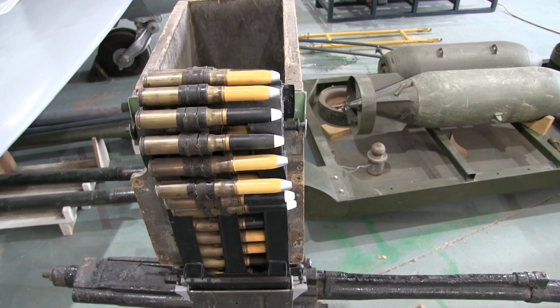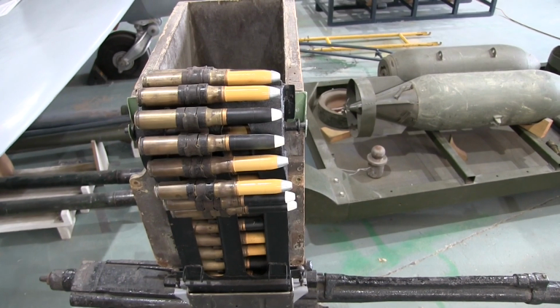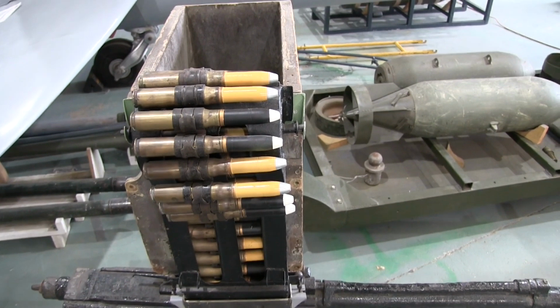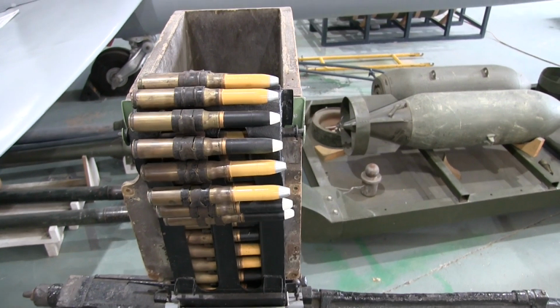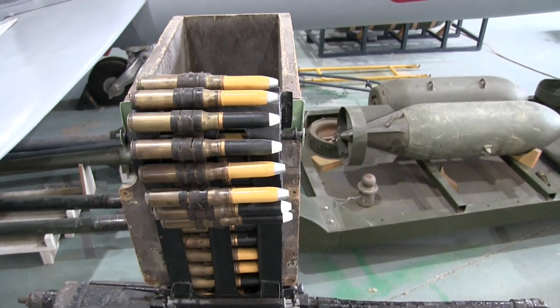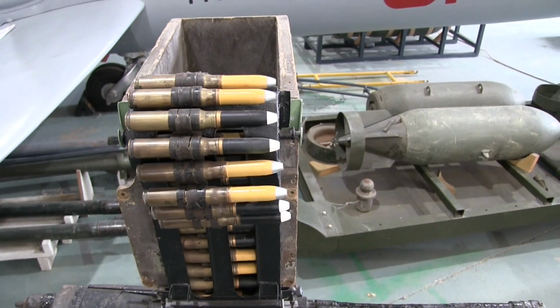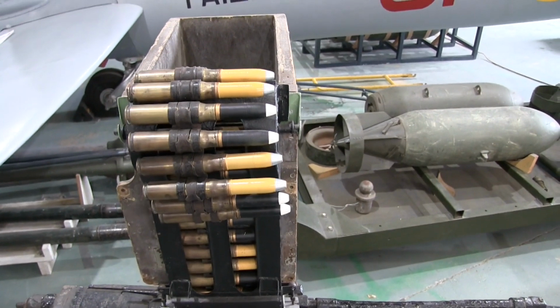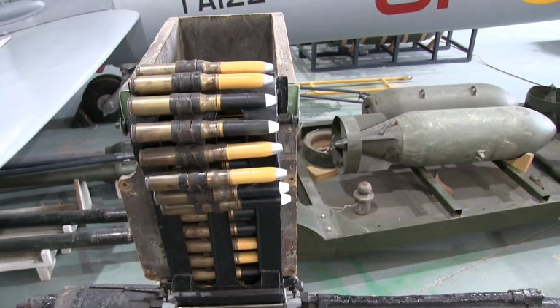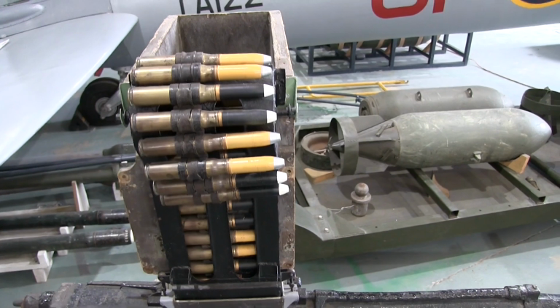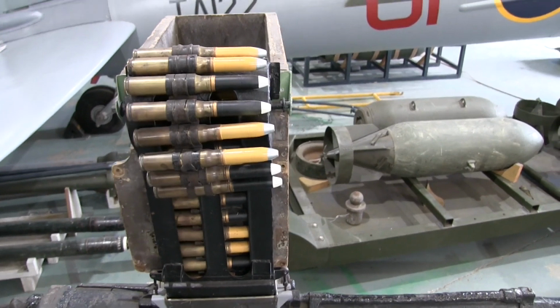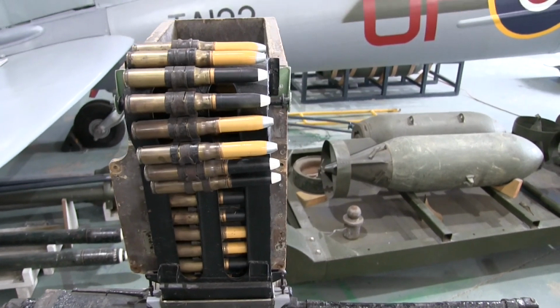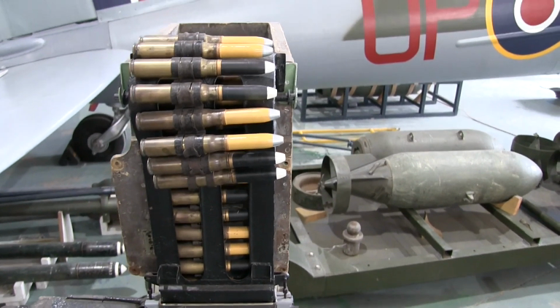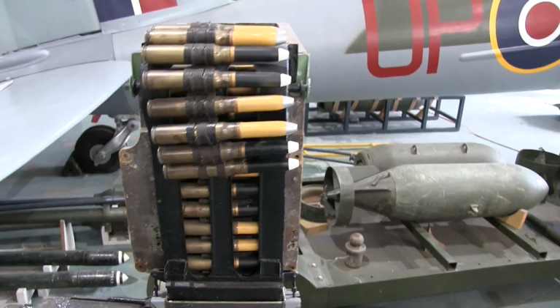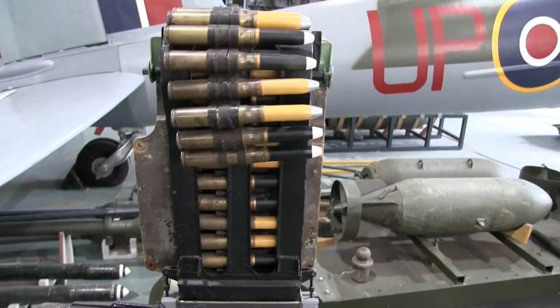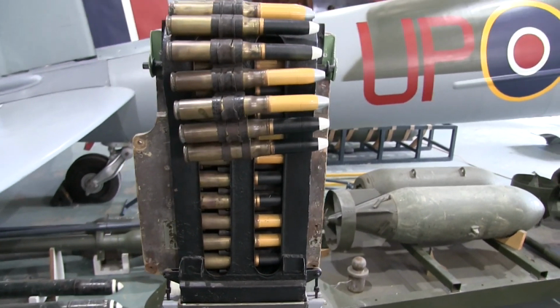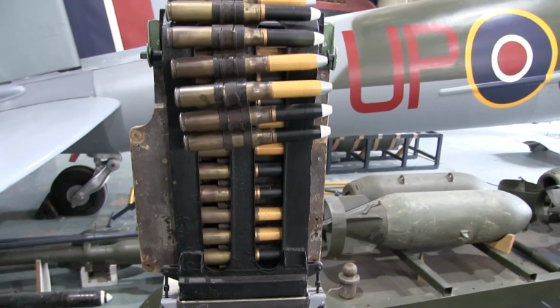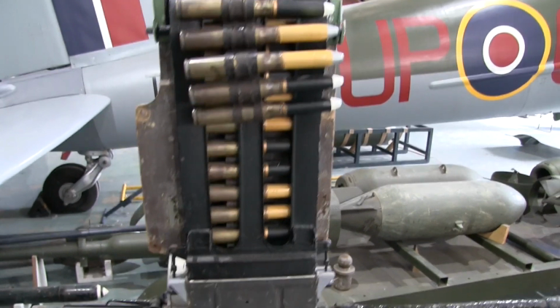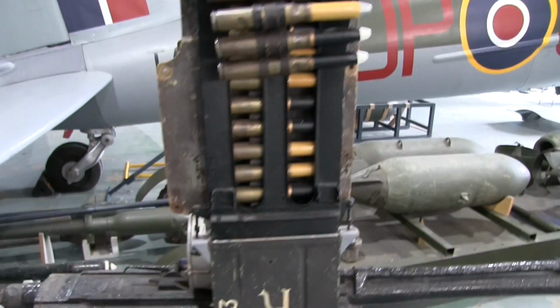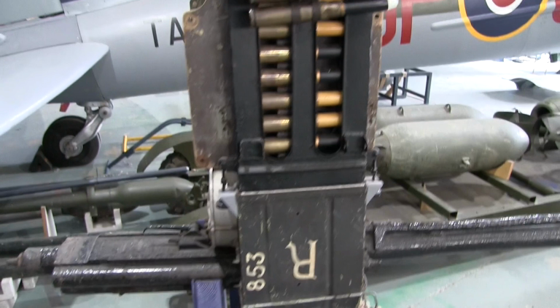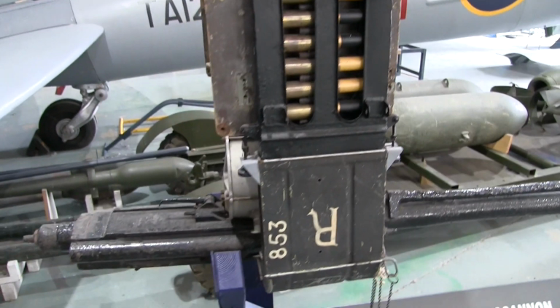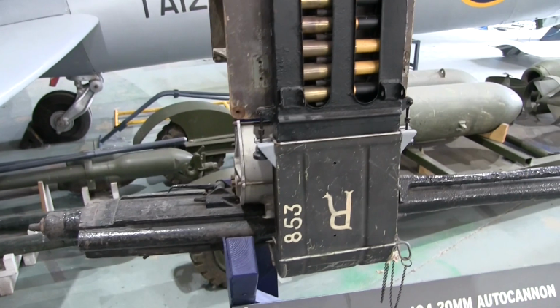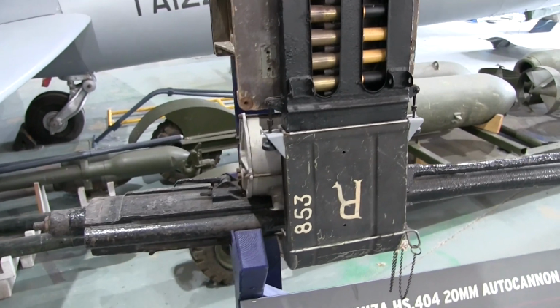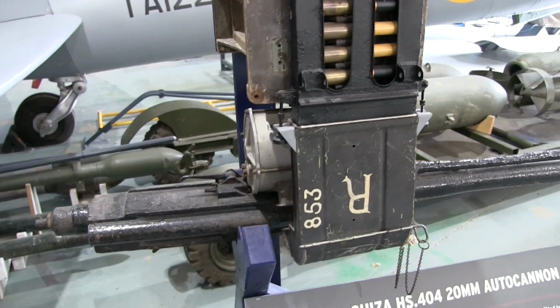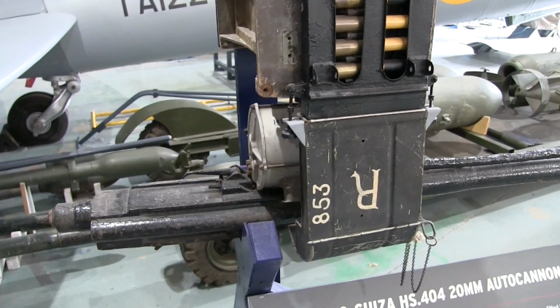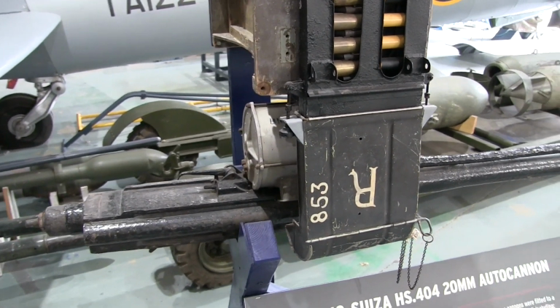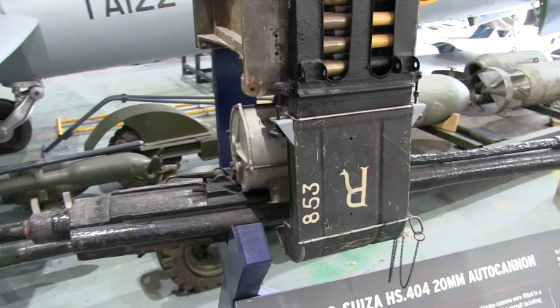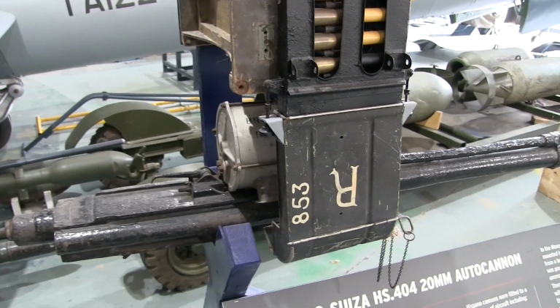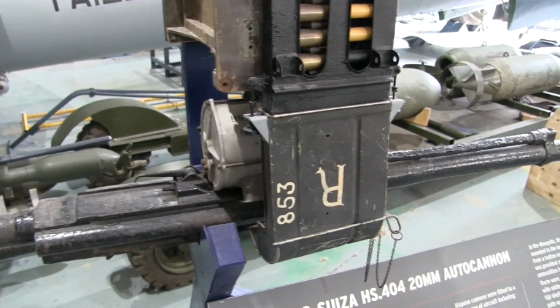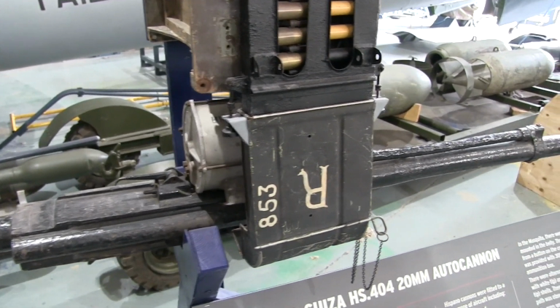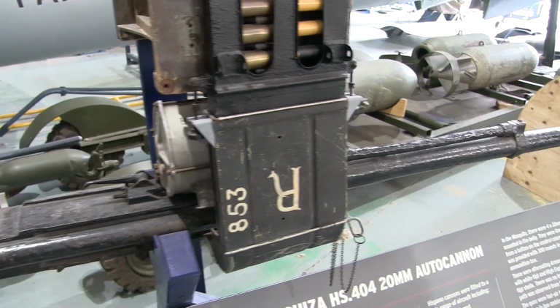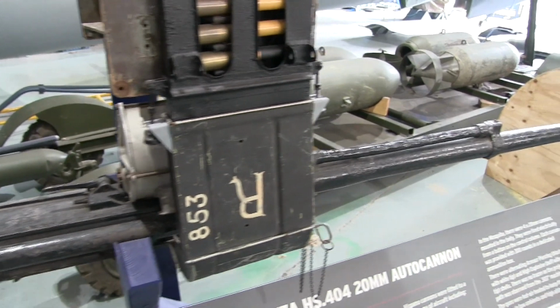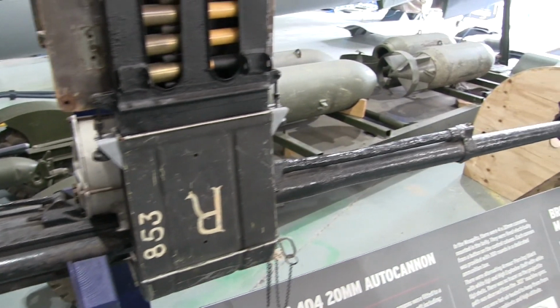This is a Hispano Suiza 20mm cannon. The fighter bomber carries four of these below the machine guns. As you can see, the shells are a significant size and much larger than the rifle calibre machine gun bullets. The rate of fire was less than the Brownings, but the impact was much more.